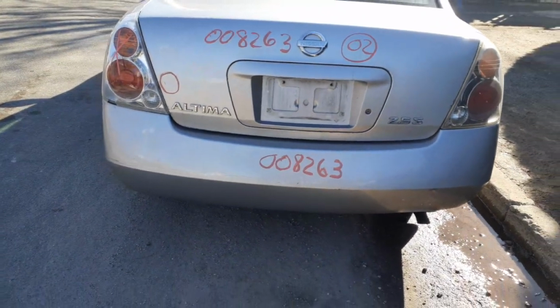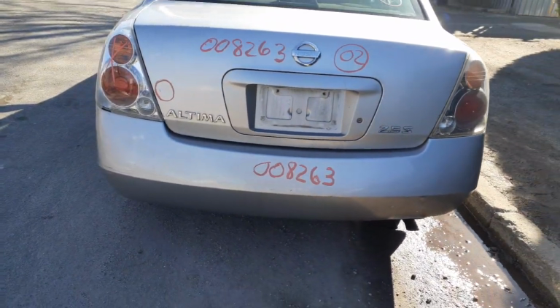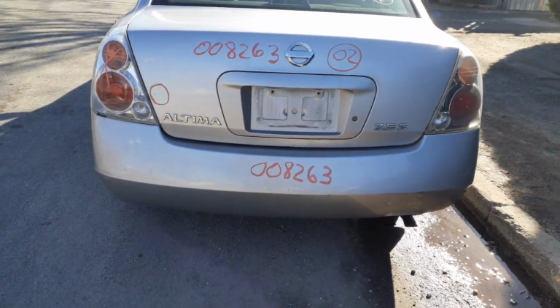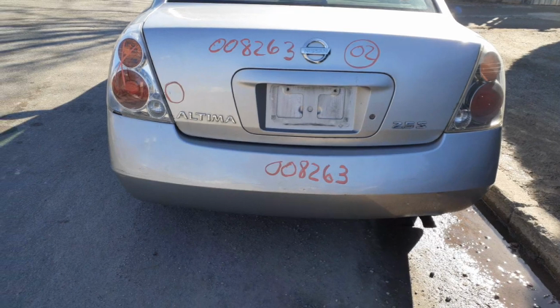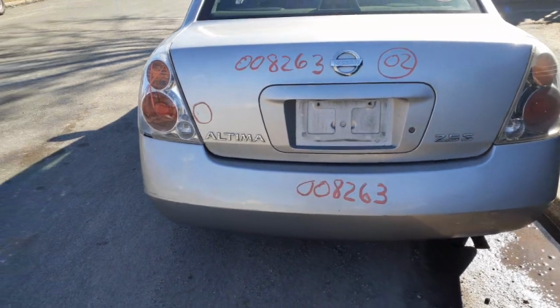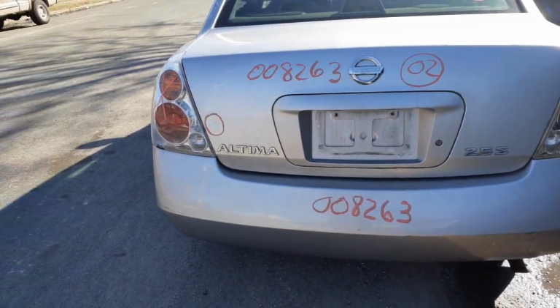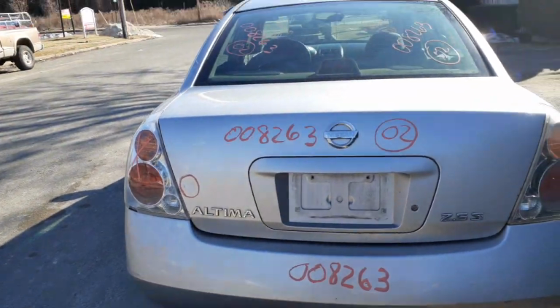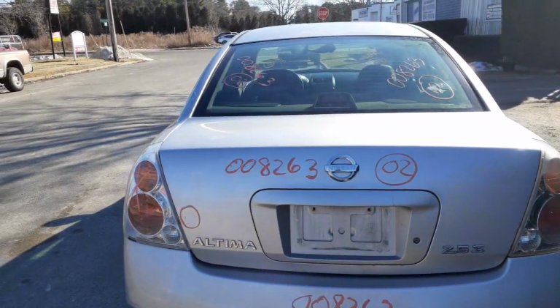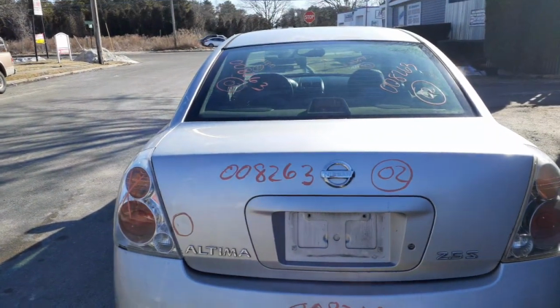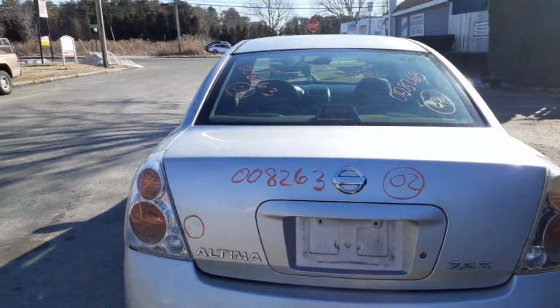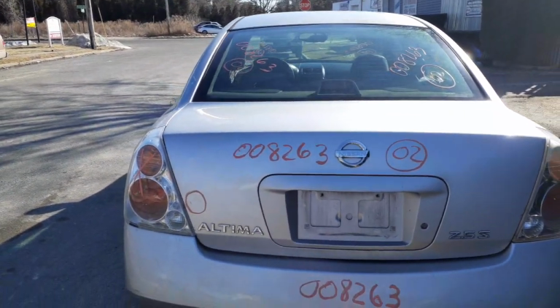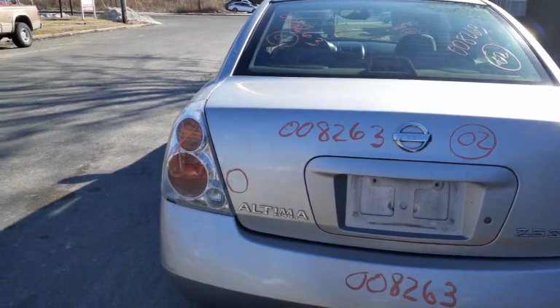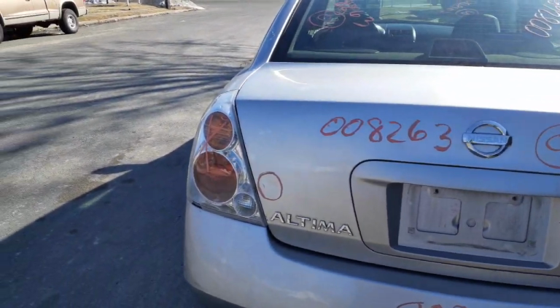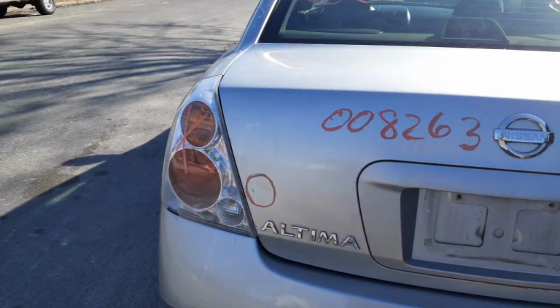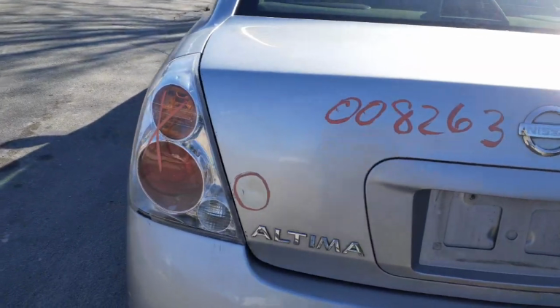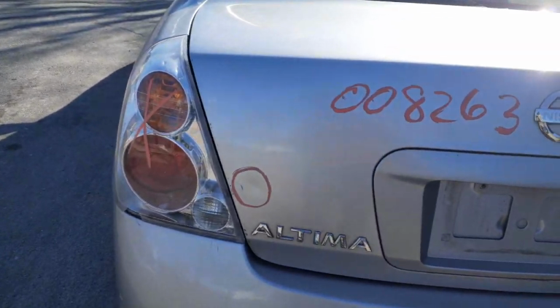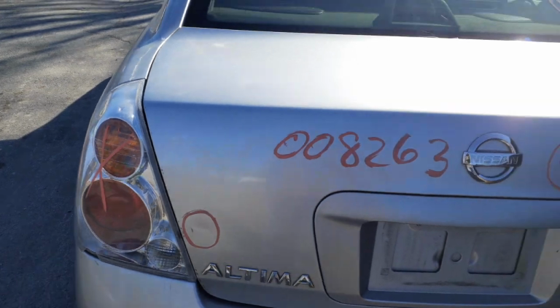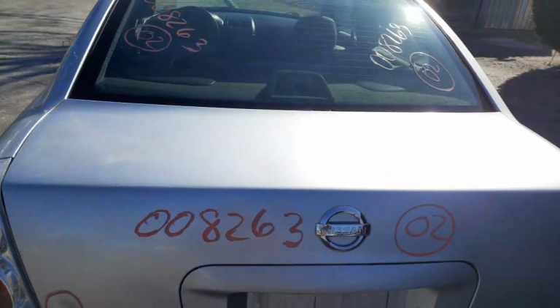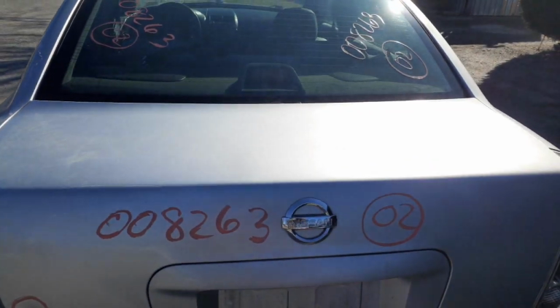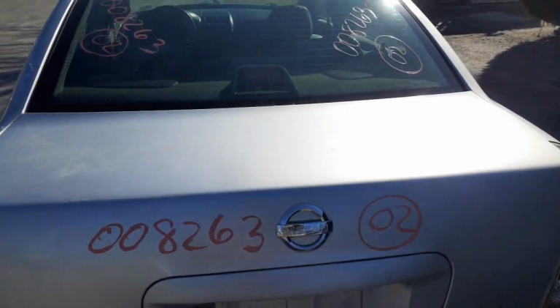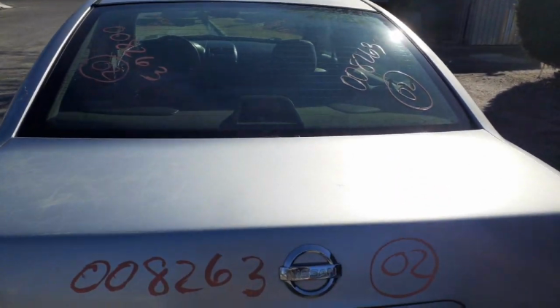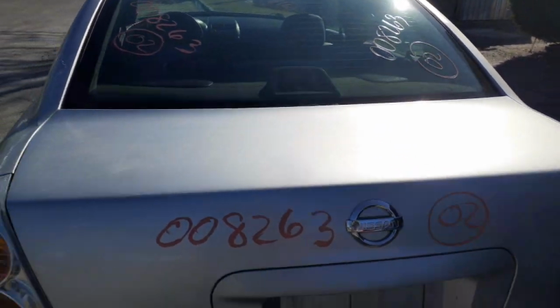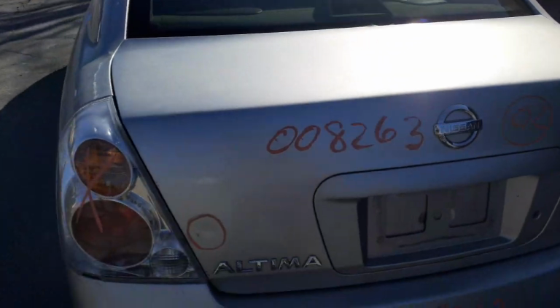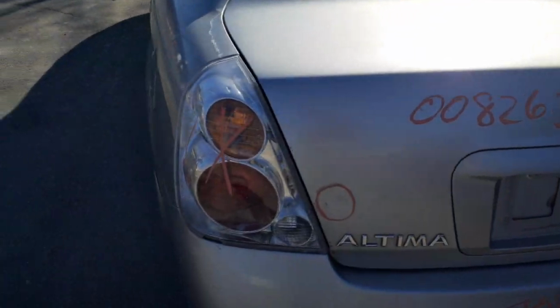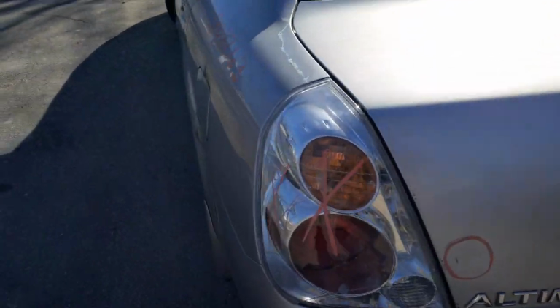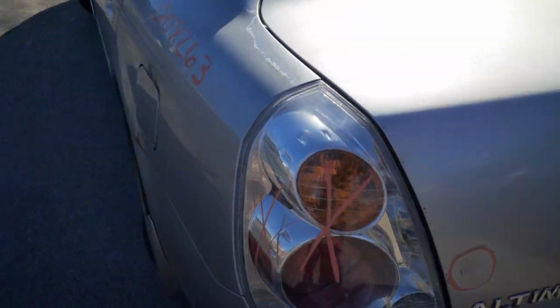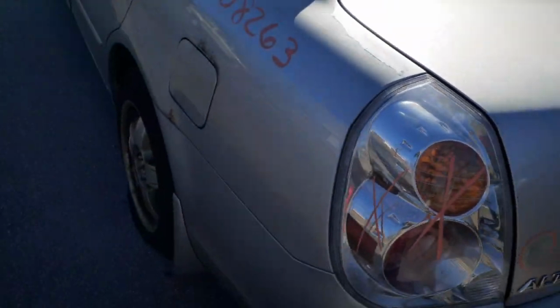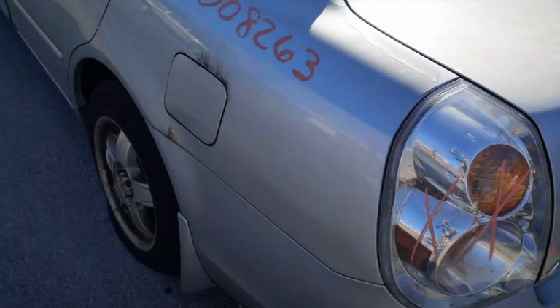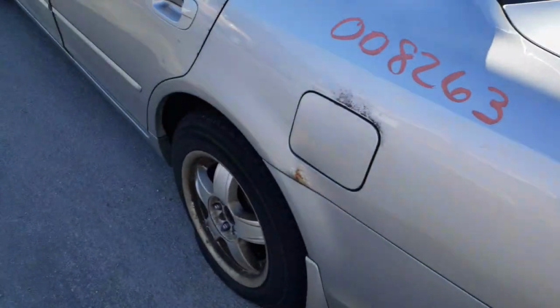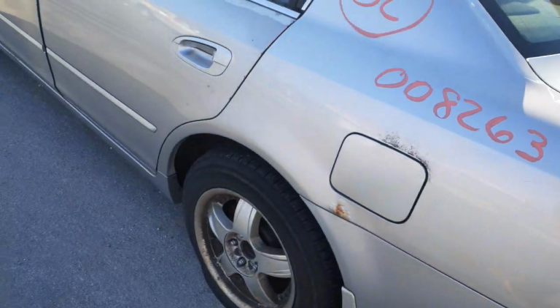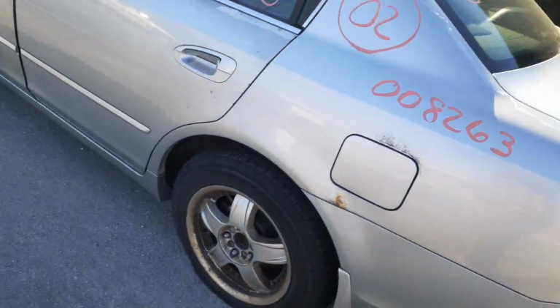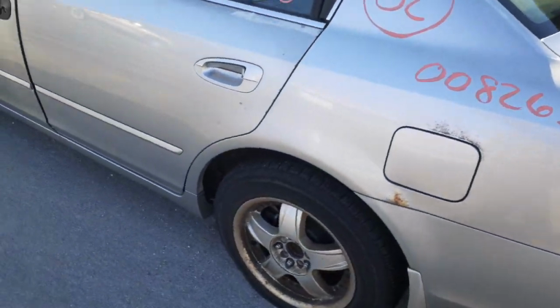A few scratches and nicks here and there. The deck lid is not bad — it's got one dent in it, nothing bad at all. You do got a rear glass. There's your third brake light. The rear quarter light is no good. Quarter panel is no good on the left side as well.